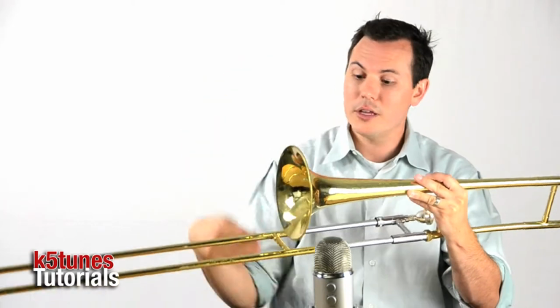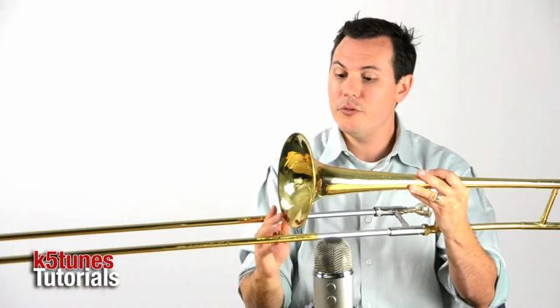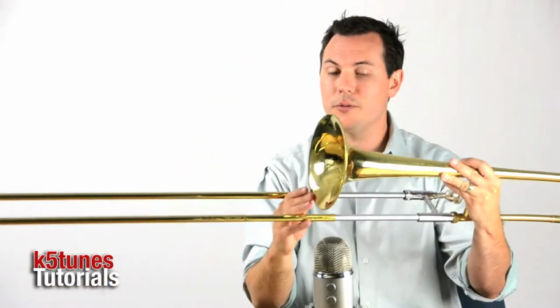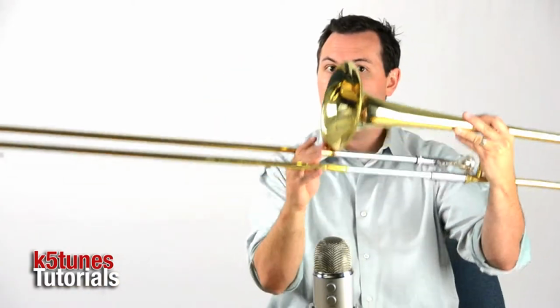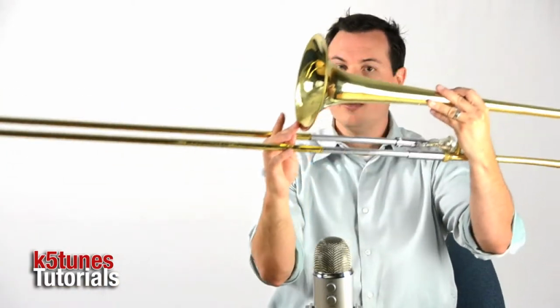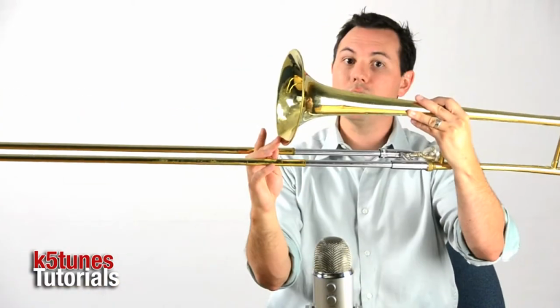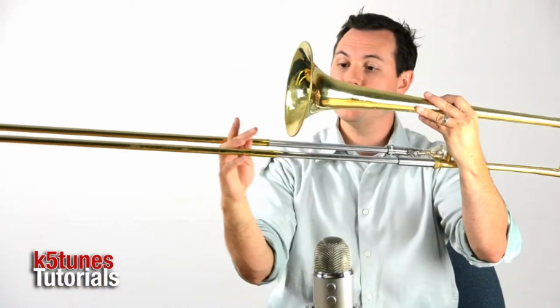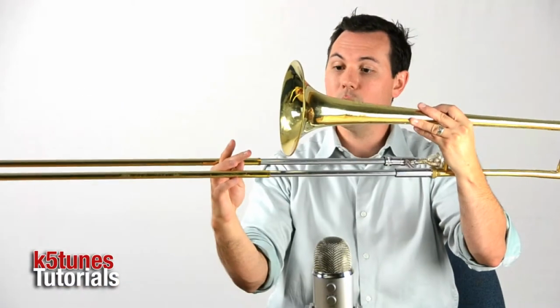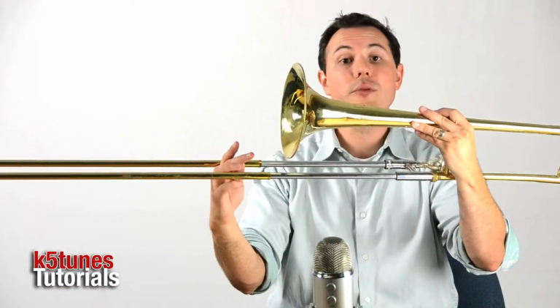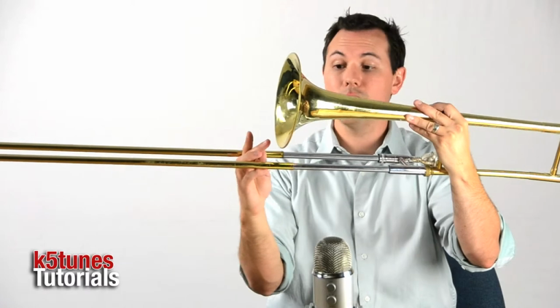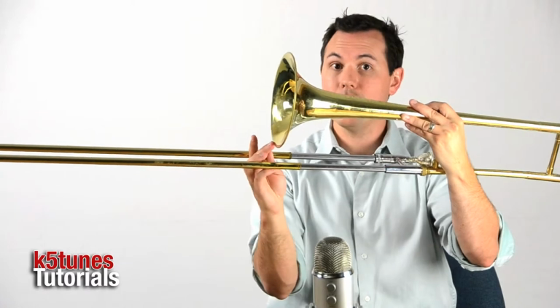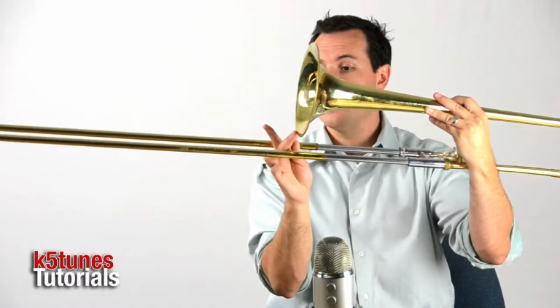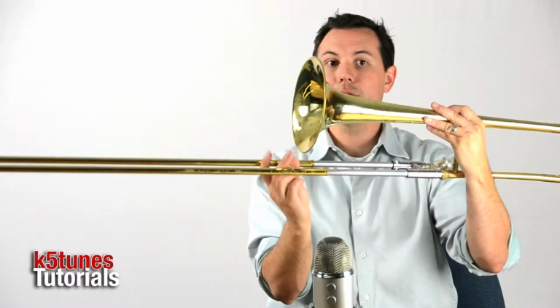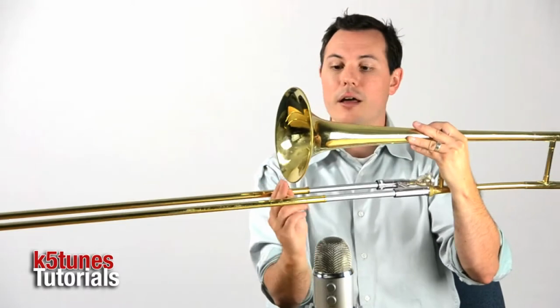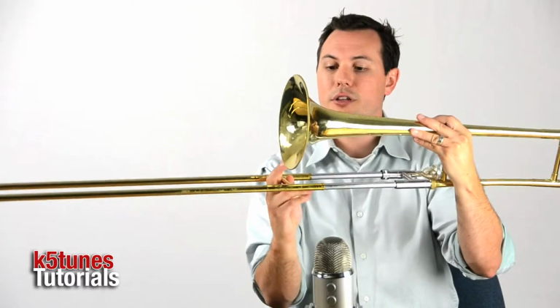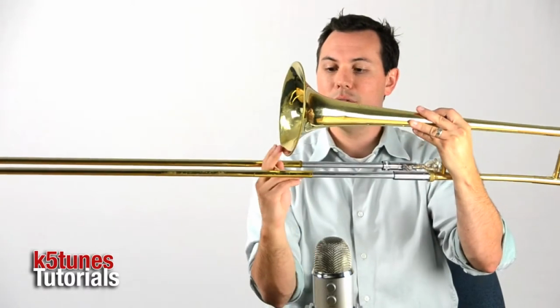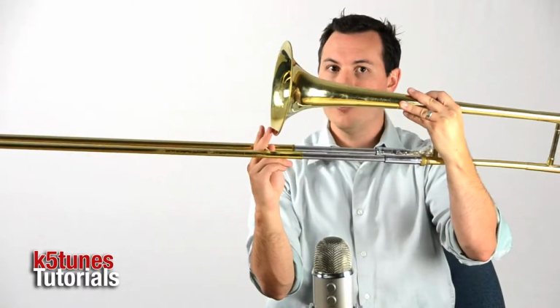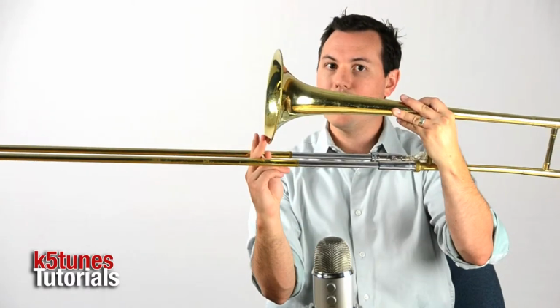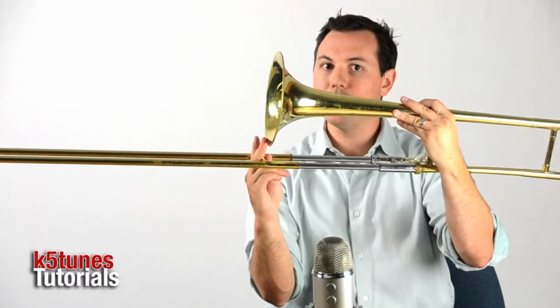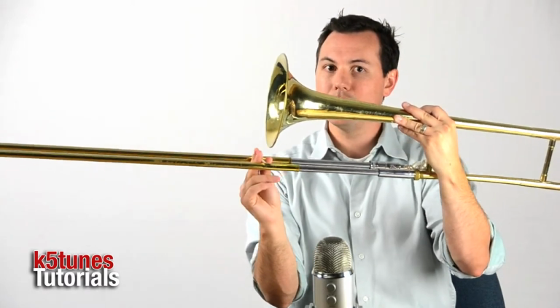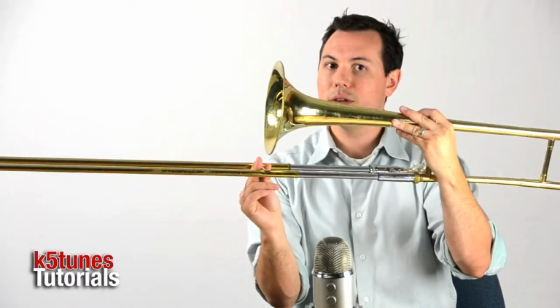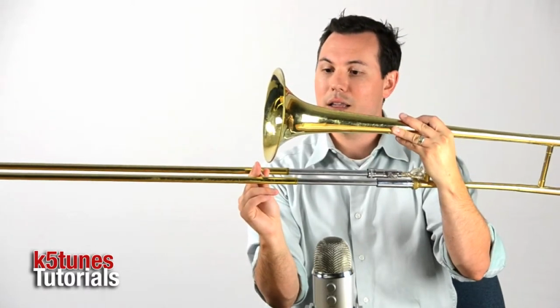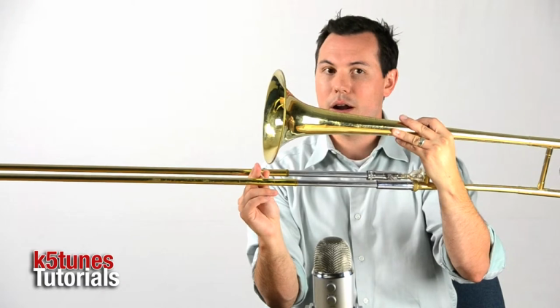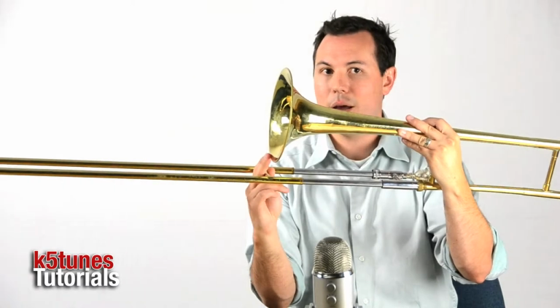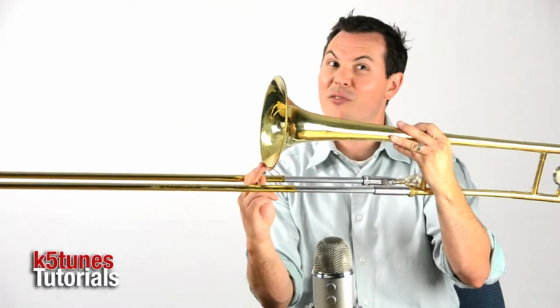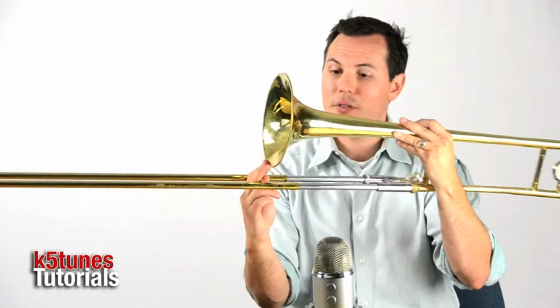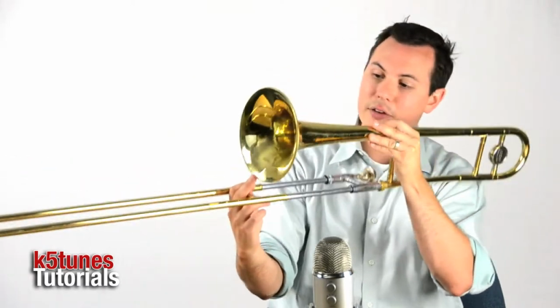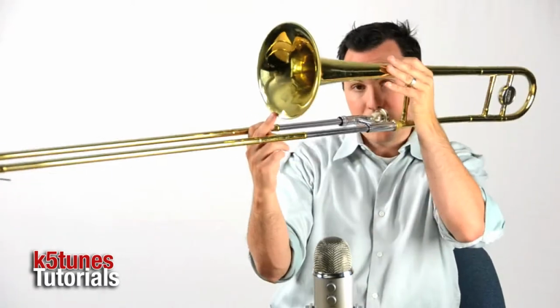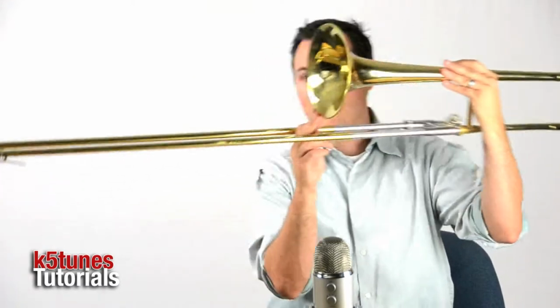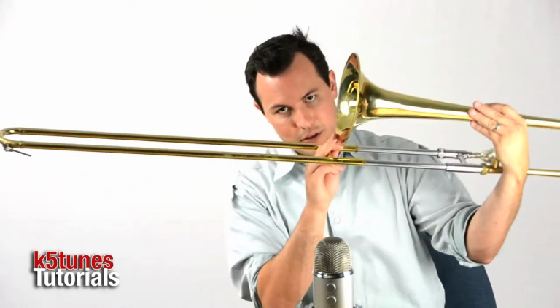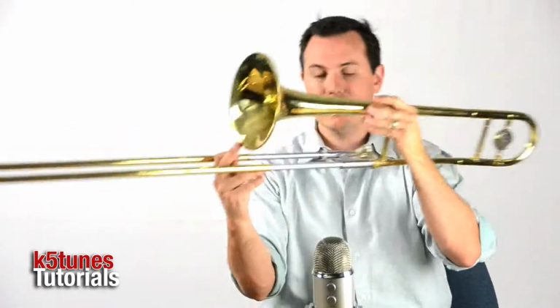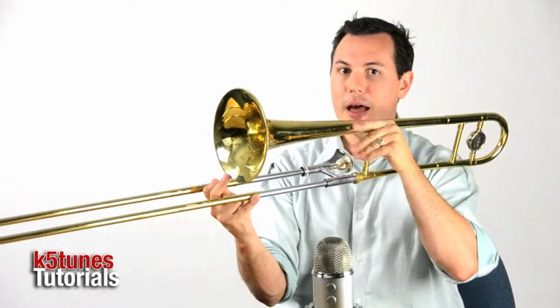Now, that's our new note. Instead of position 4, it's position 3, right even with the bell. I usually put my finger right up even with the bell so that I know exactly where I am, and I can feel it without having to move it, look sideways, and move back.